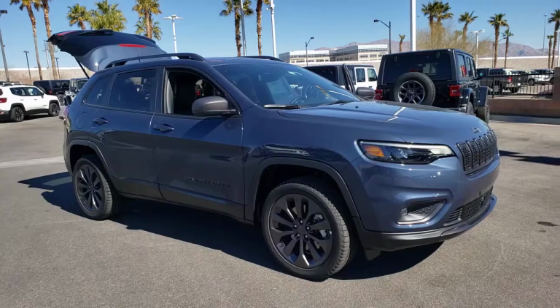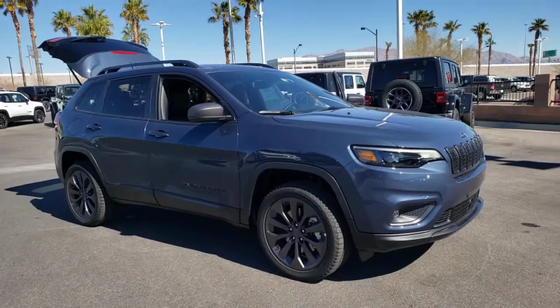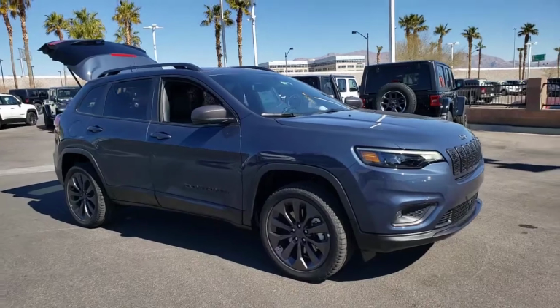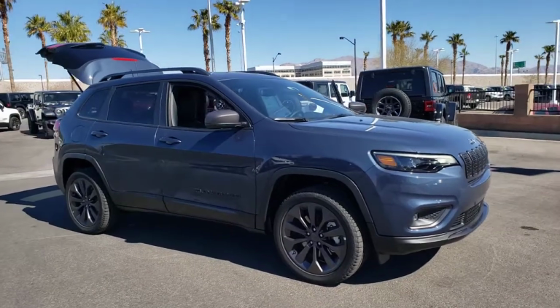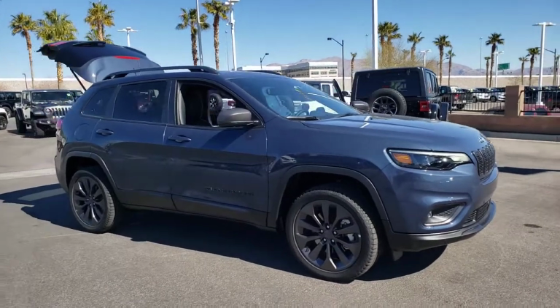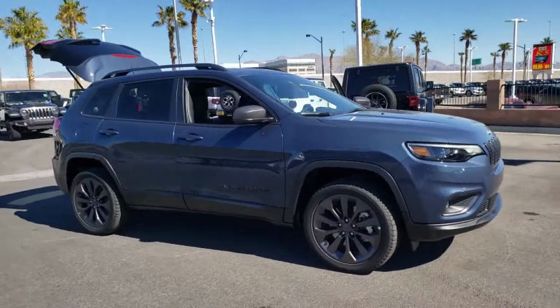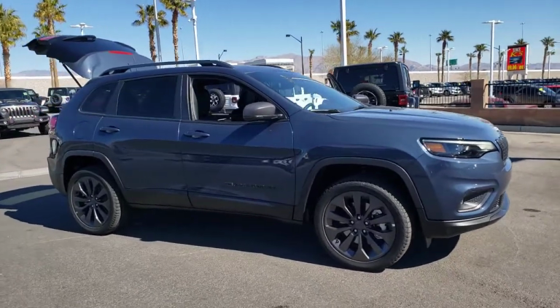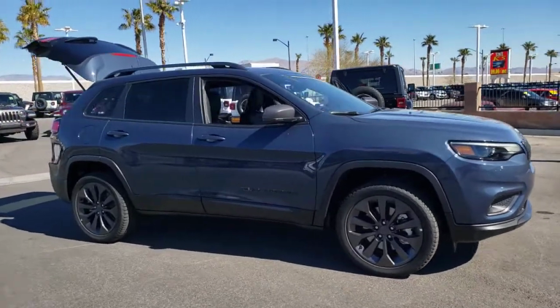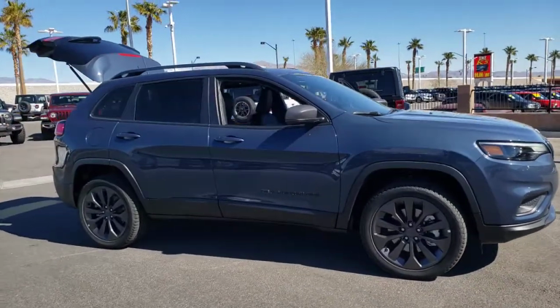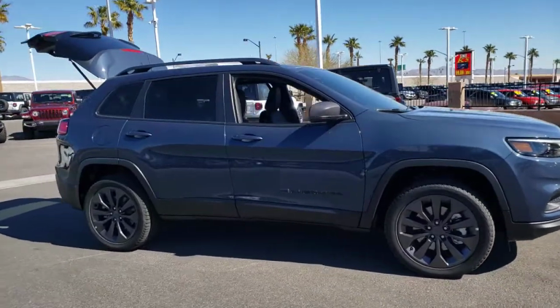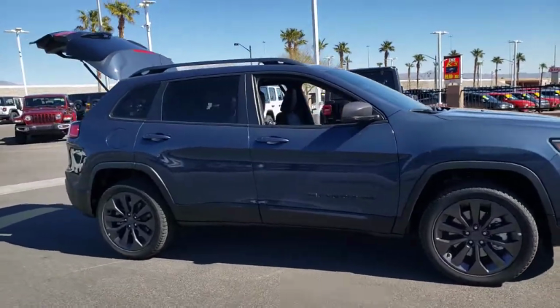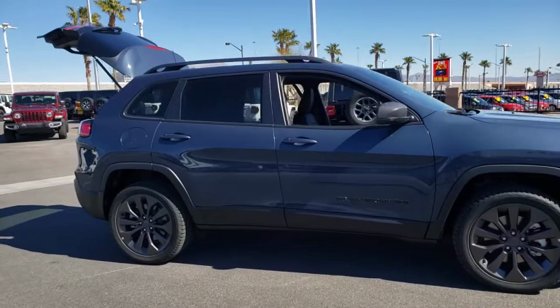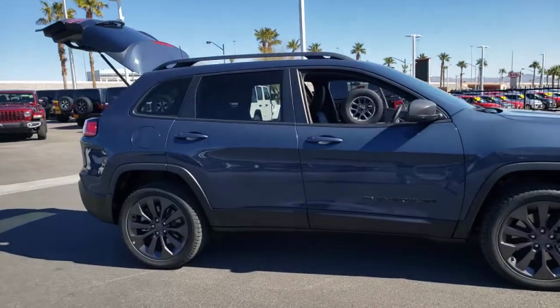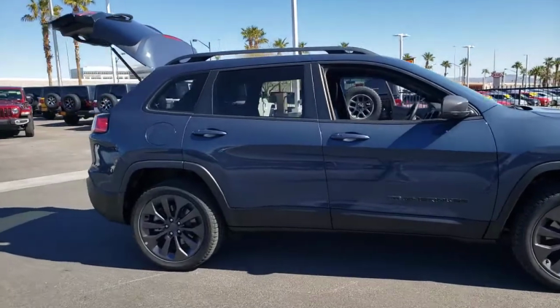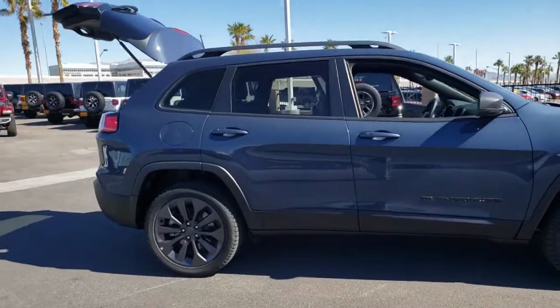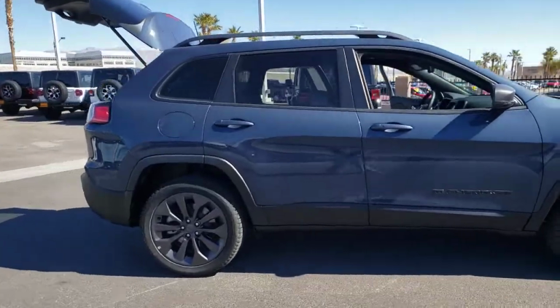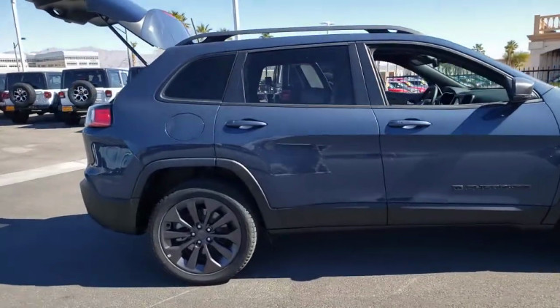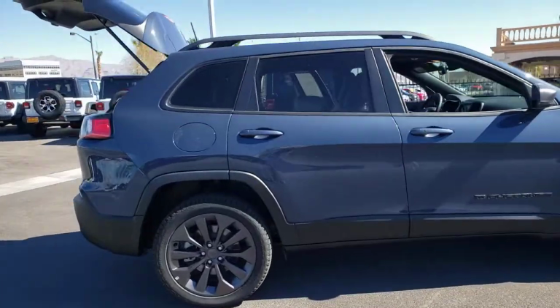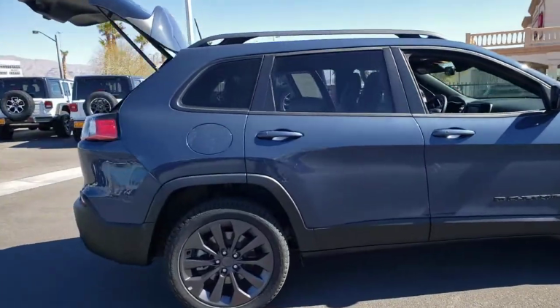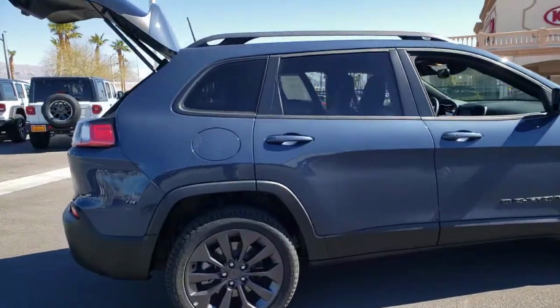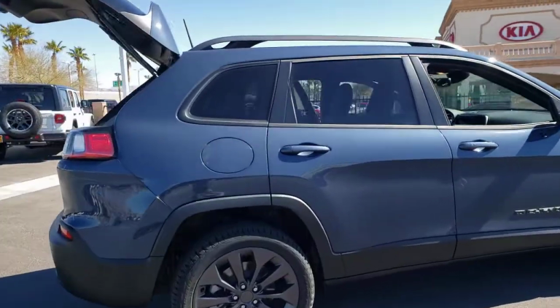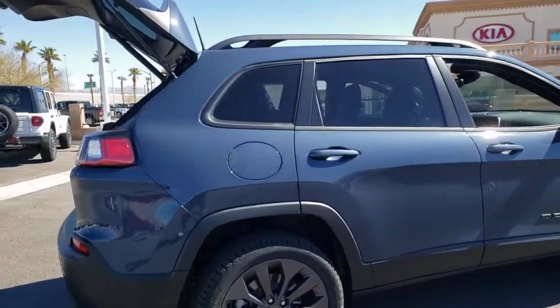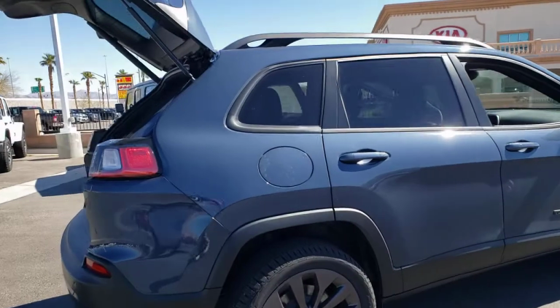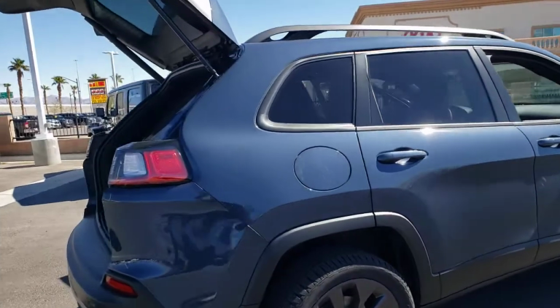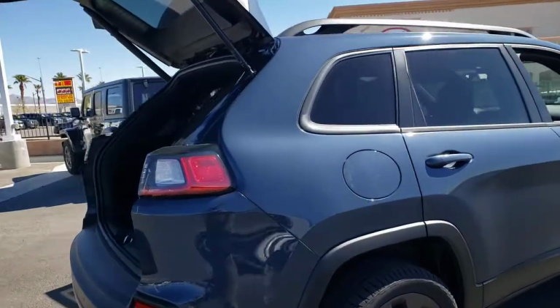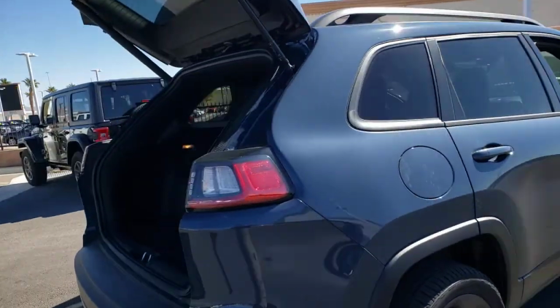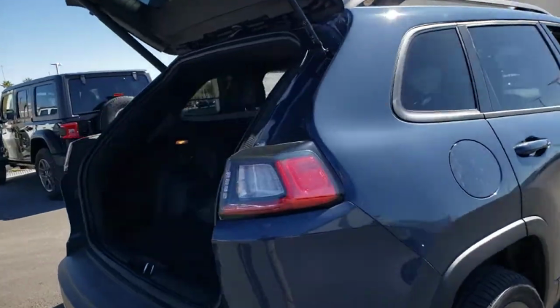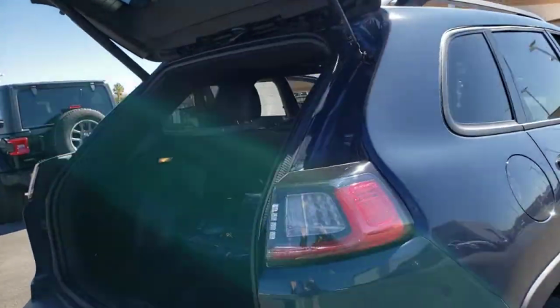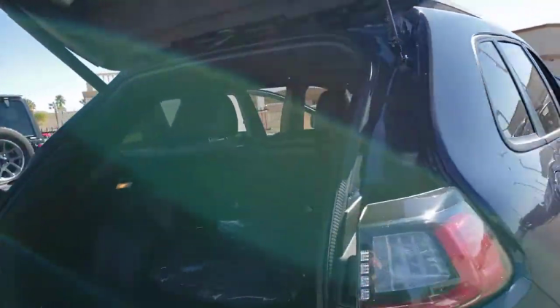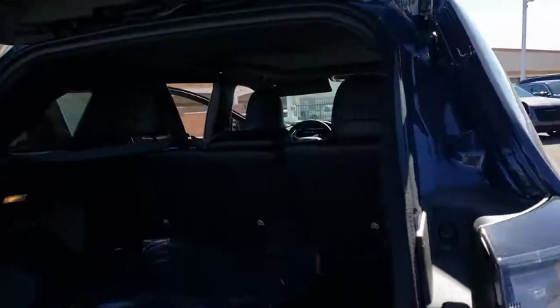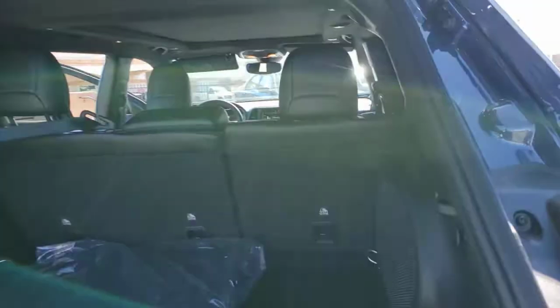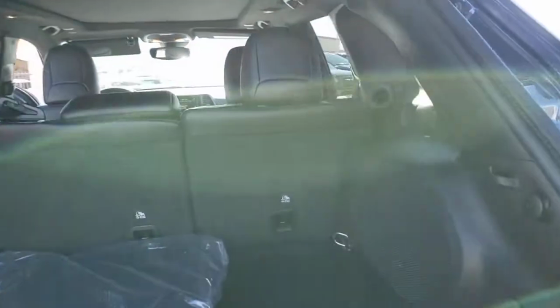Look no further than the 2021 Jeep Cherokee — the stylish mid-sized SUV with sleek lines, ample cargo capacity, rich interior appointments, and advanced technology that keeps you safe and secure.